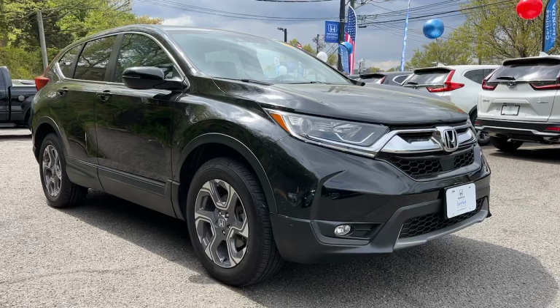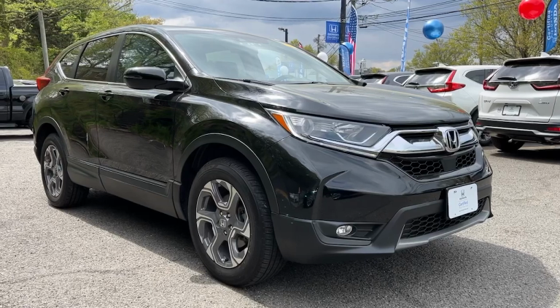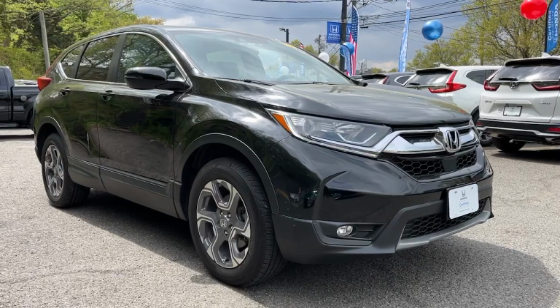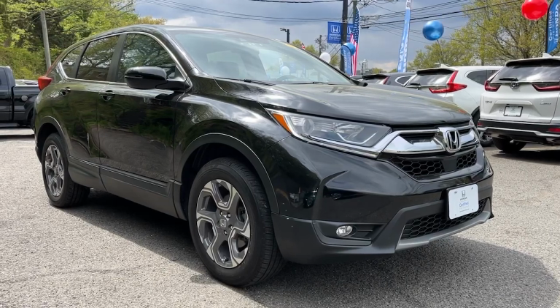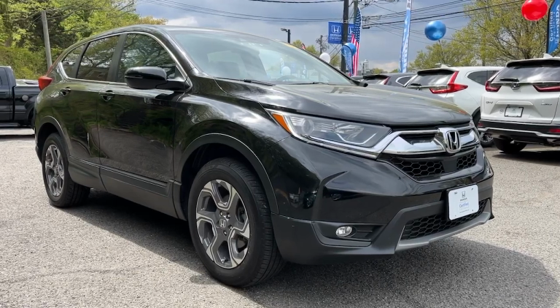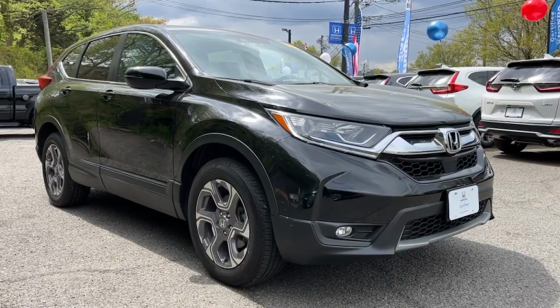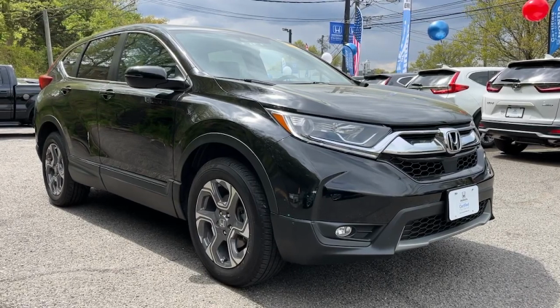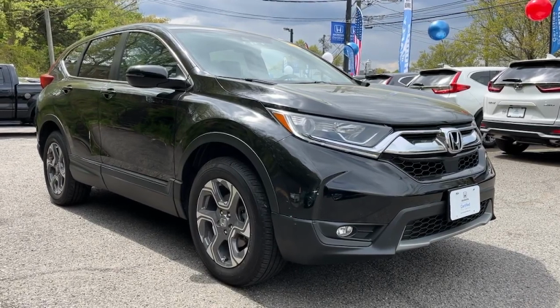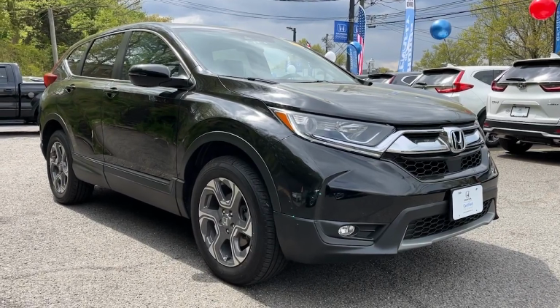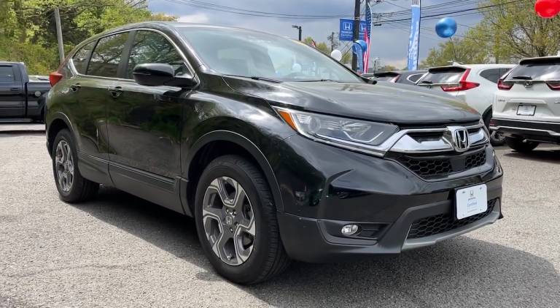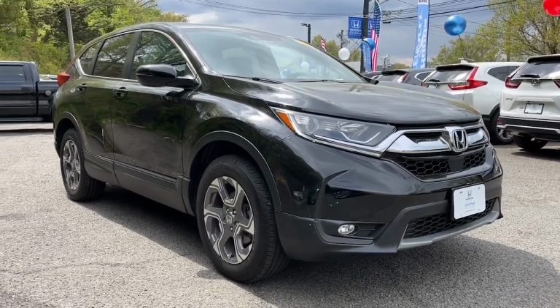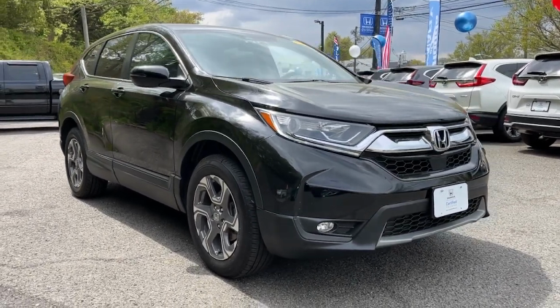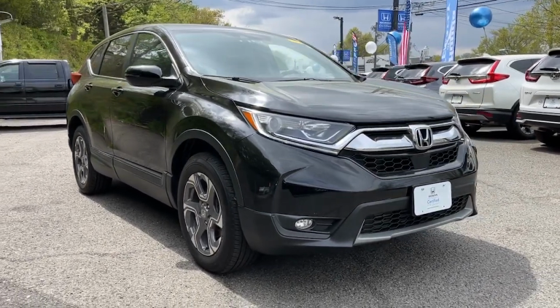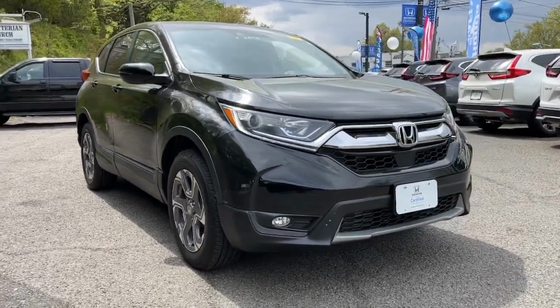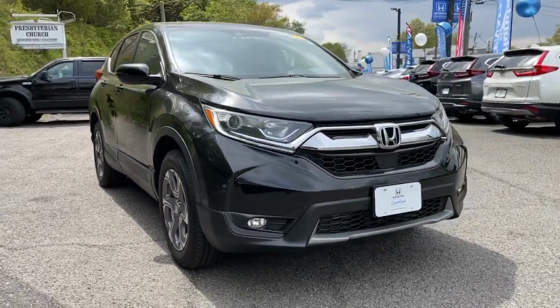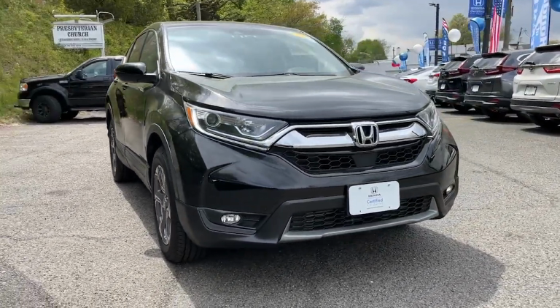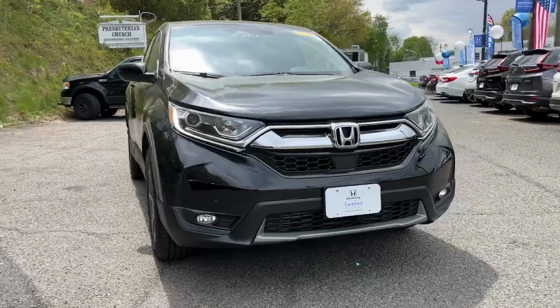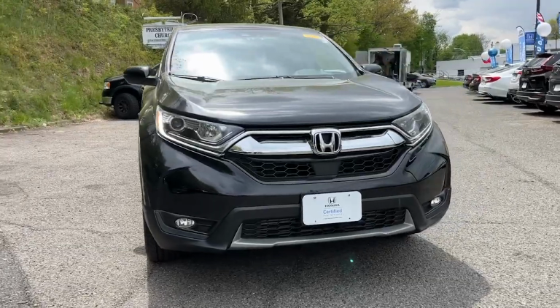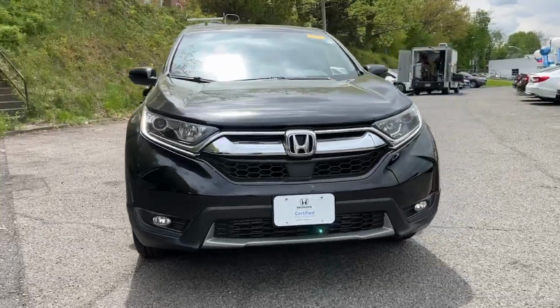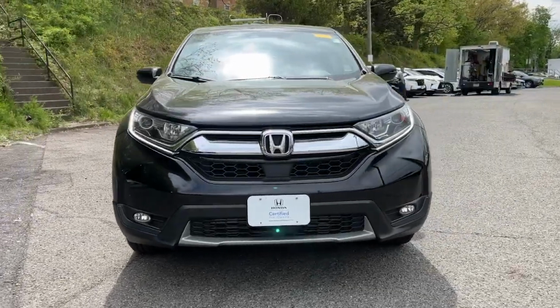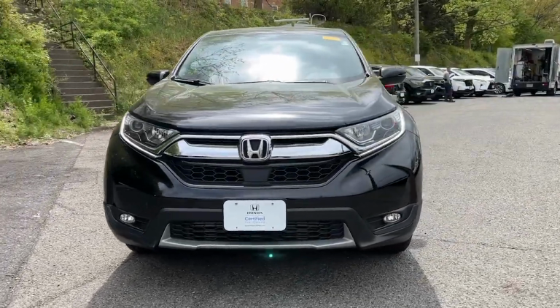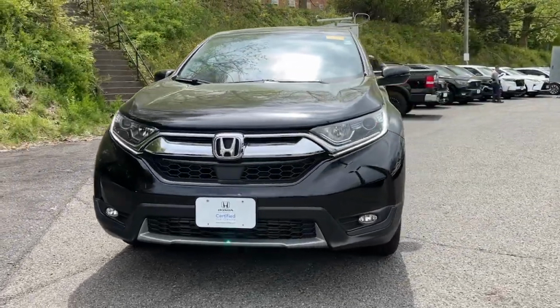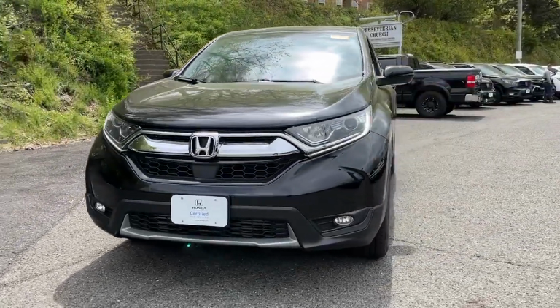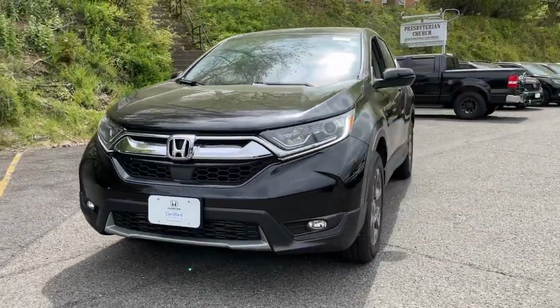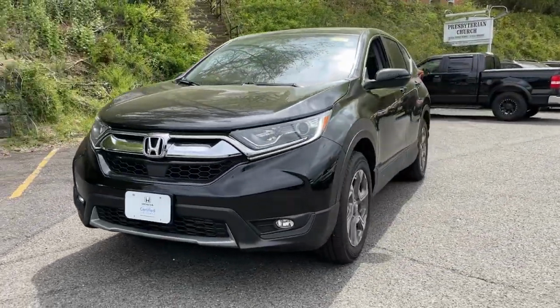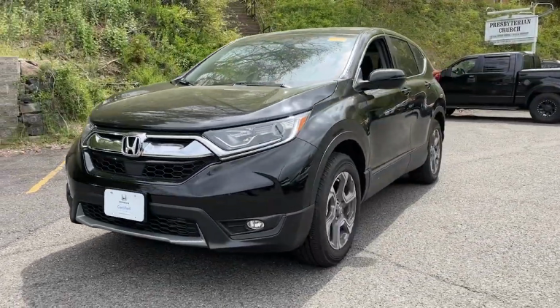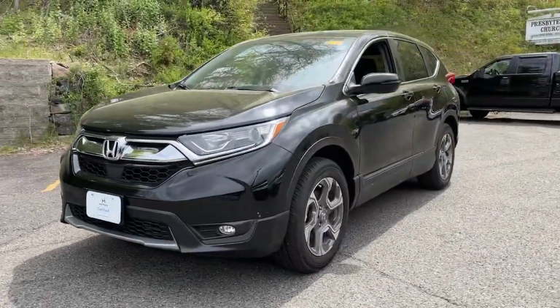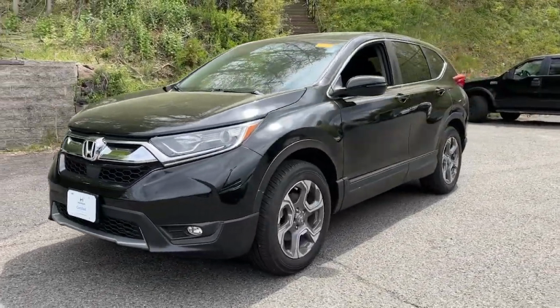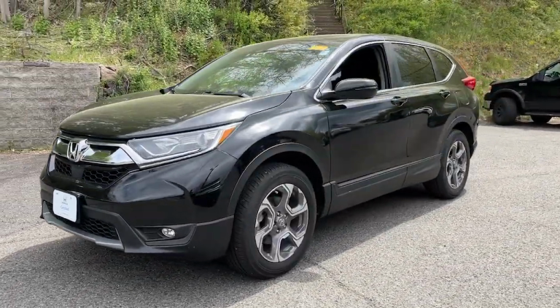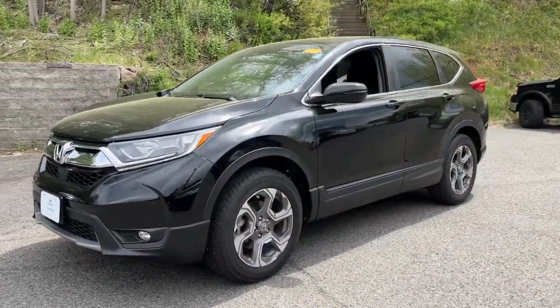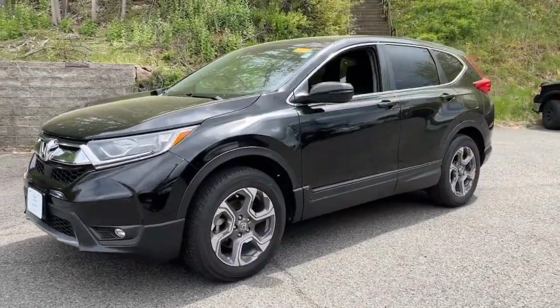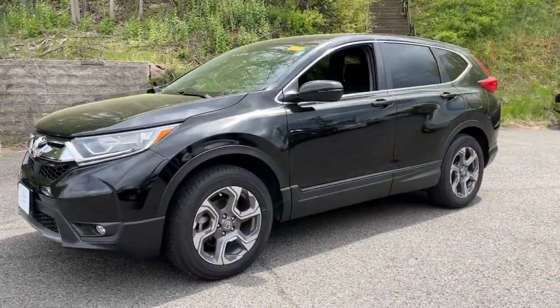Get into a car with value. 2019 Honda CR-V, with less than 45,000 miles on the odometer — this vehicle stands out from the rest.